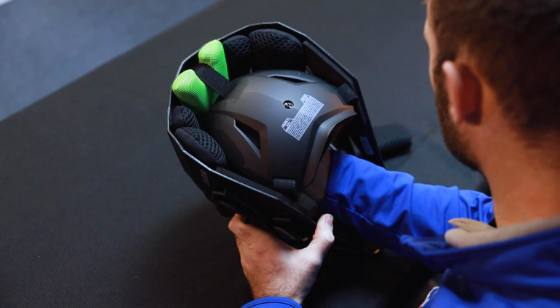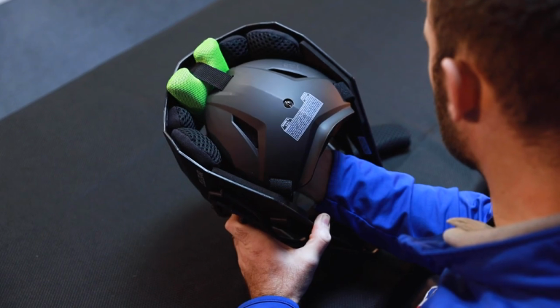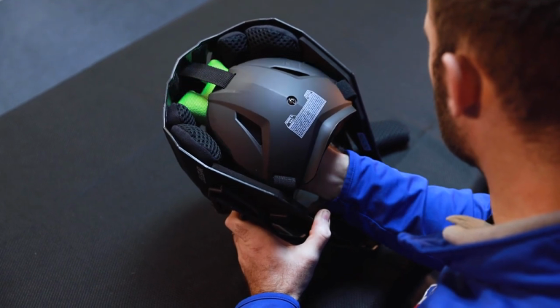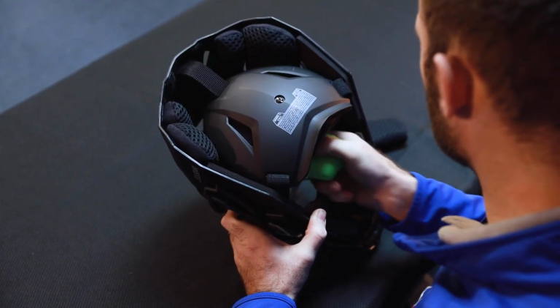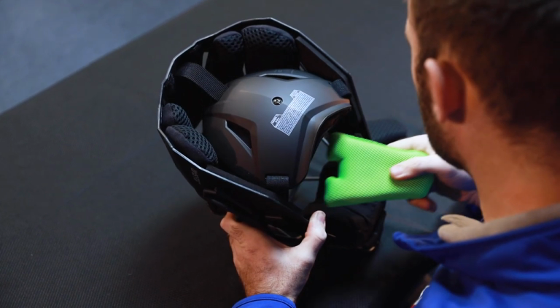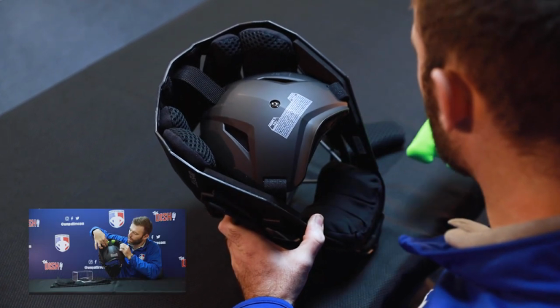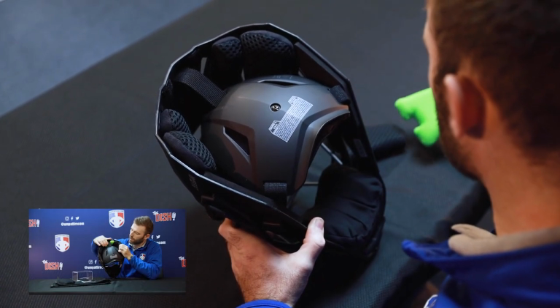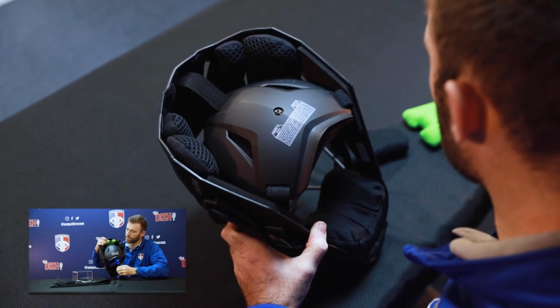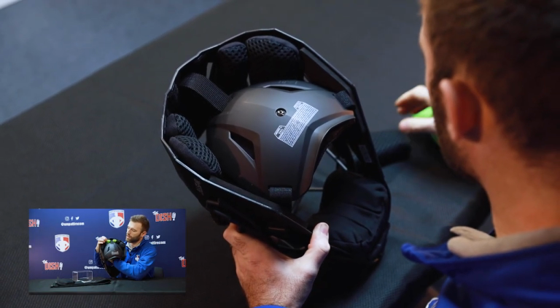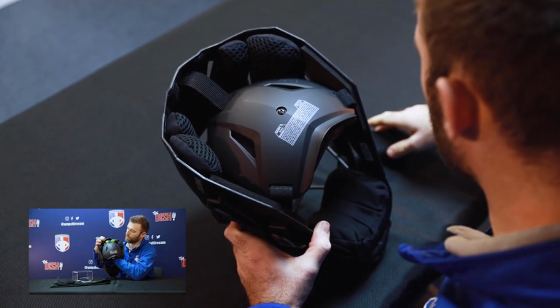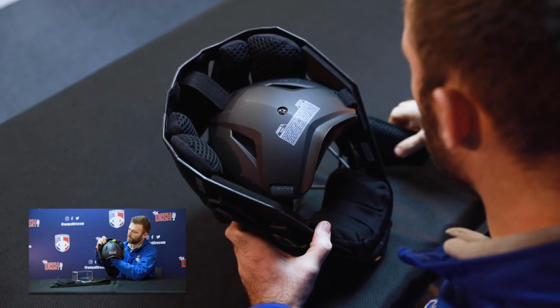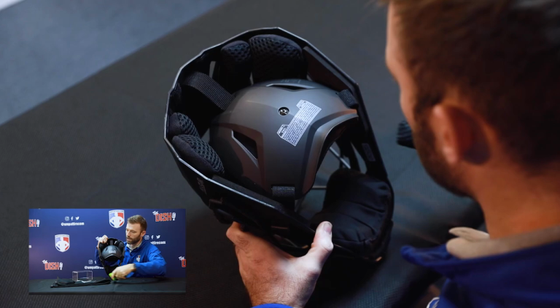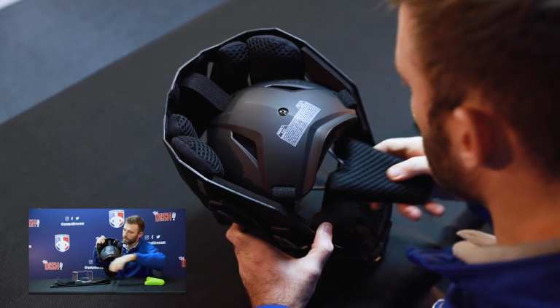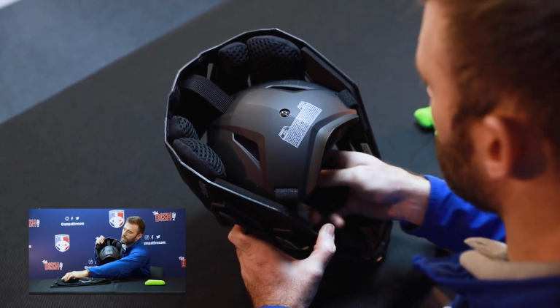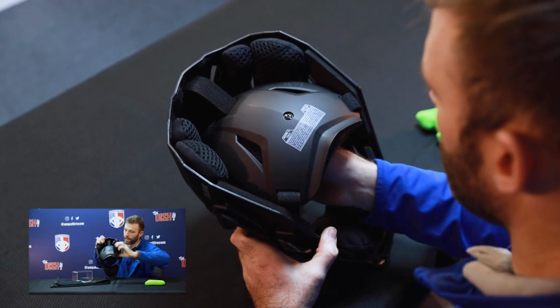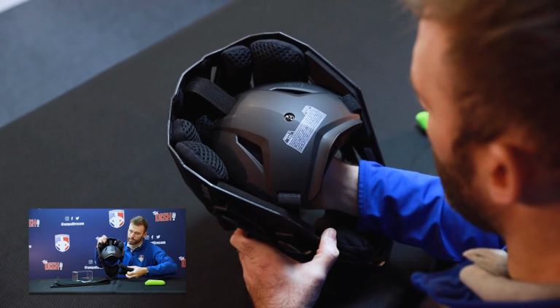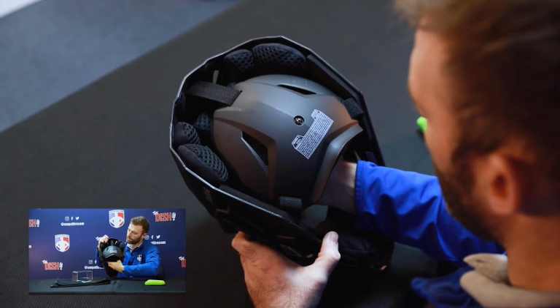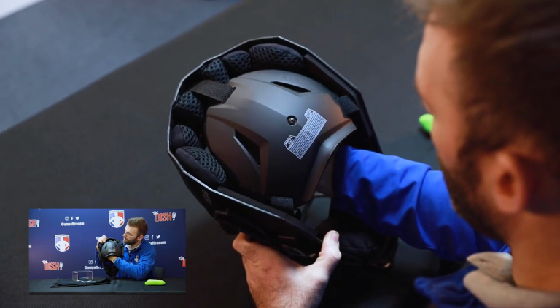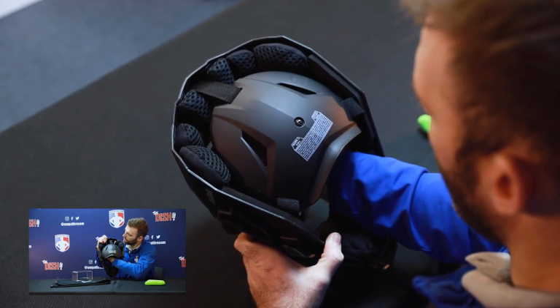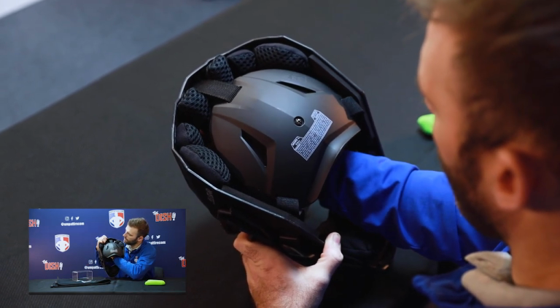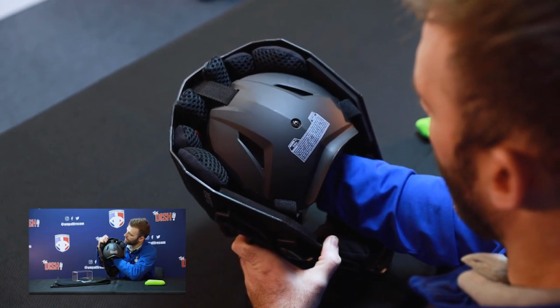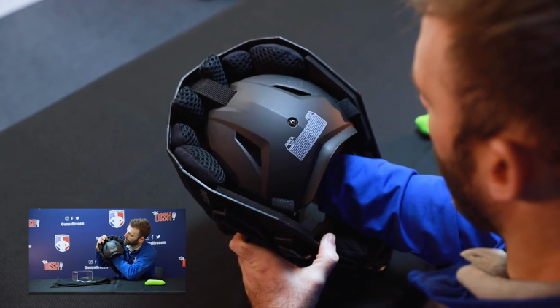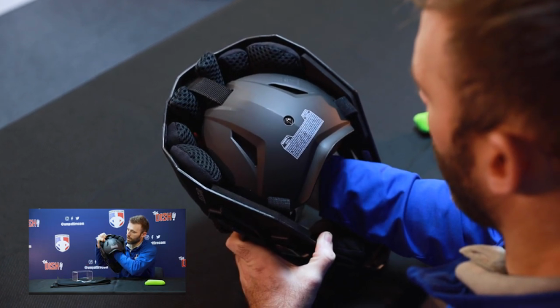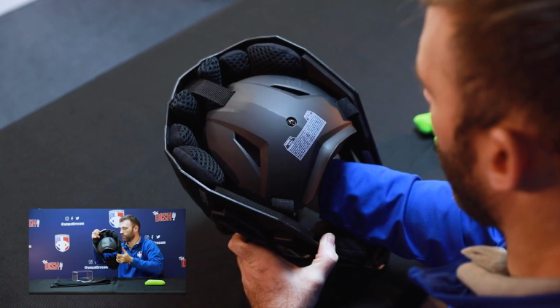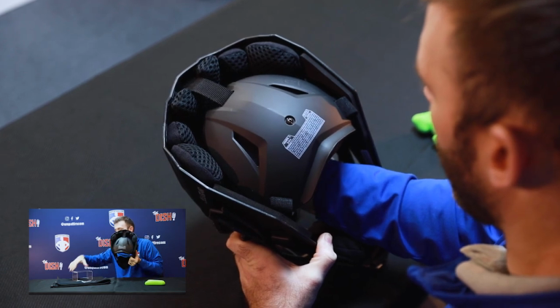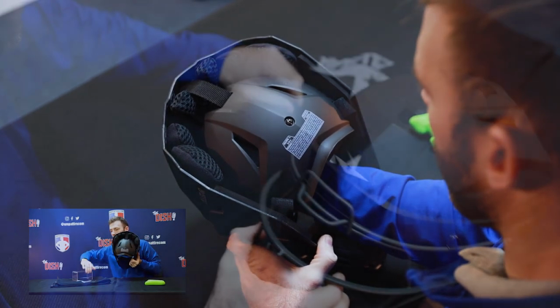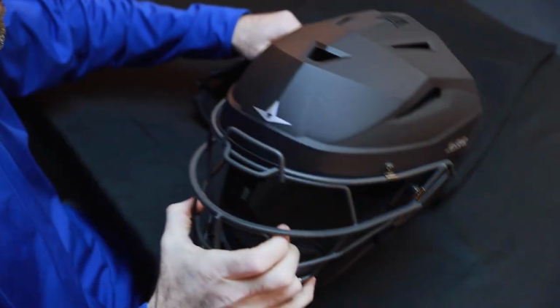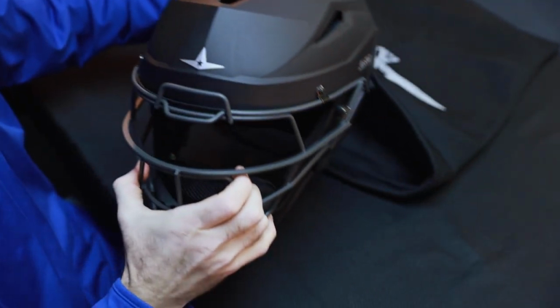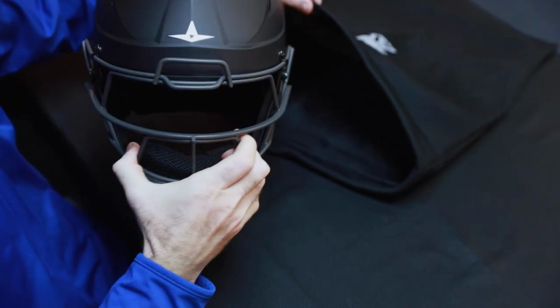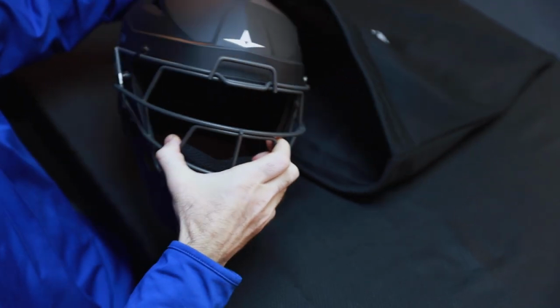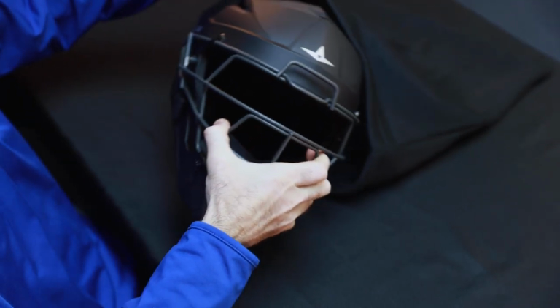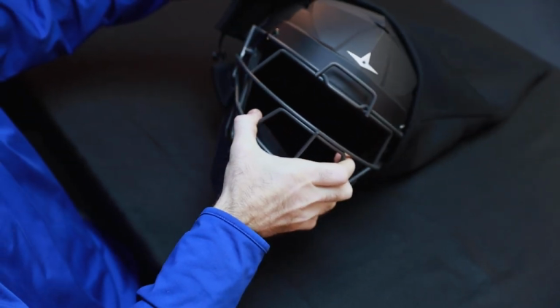You'll see it comes with this green part, but All-Star was nice enough to offer us the black replacement. It also comes with a nice mesh carry bag.